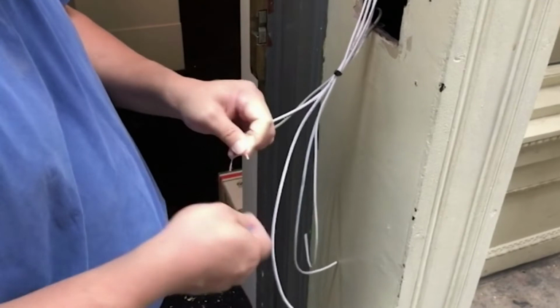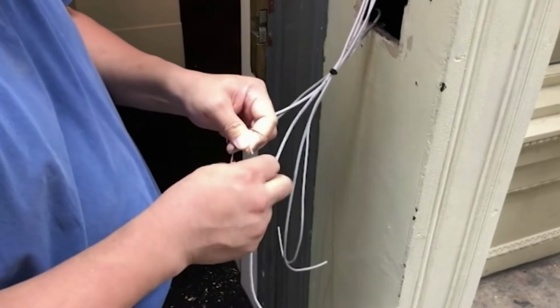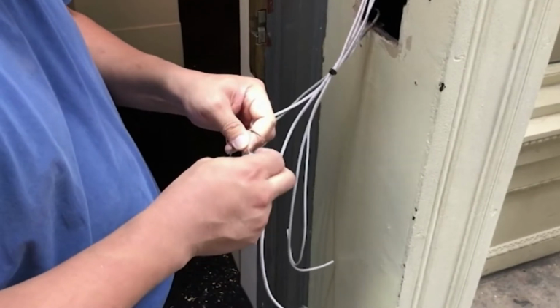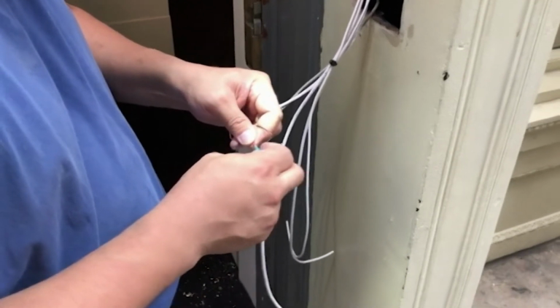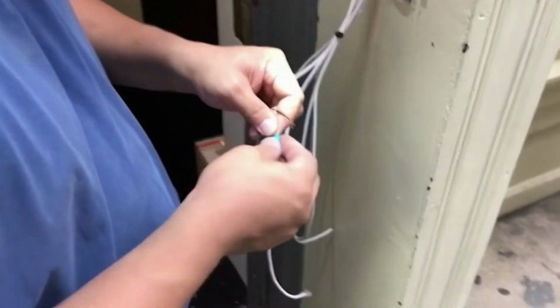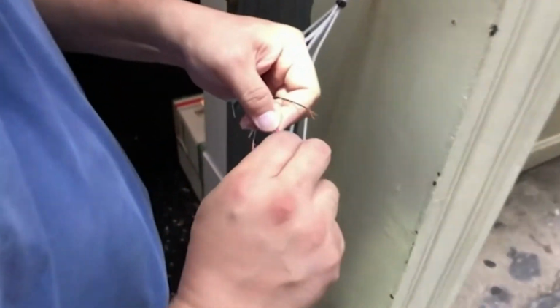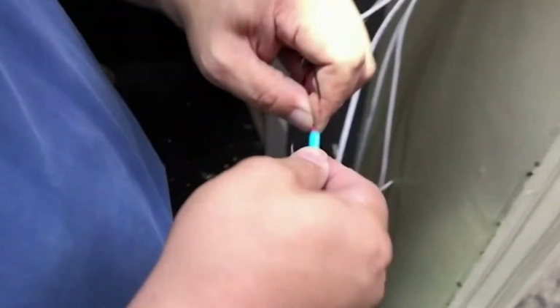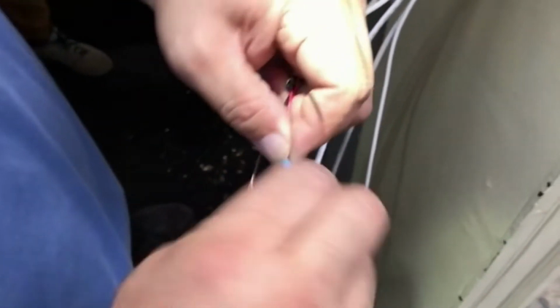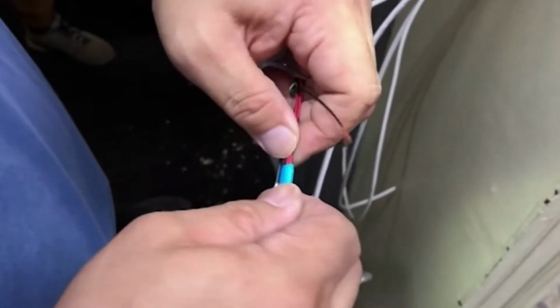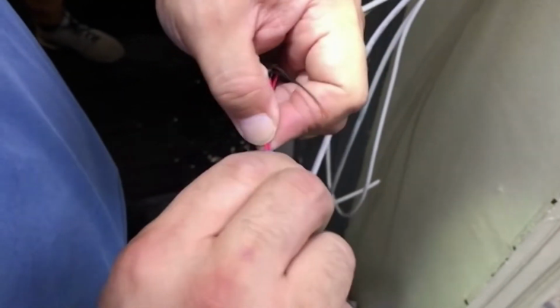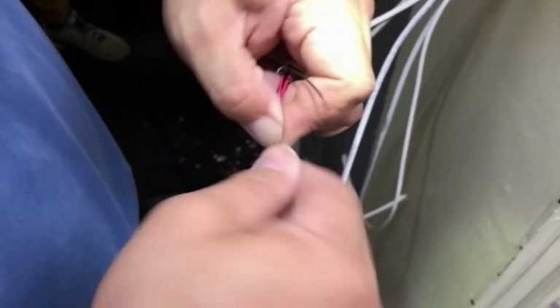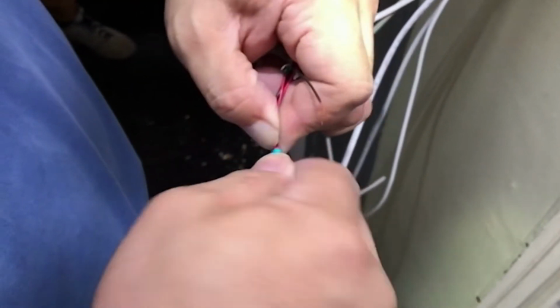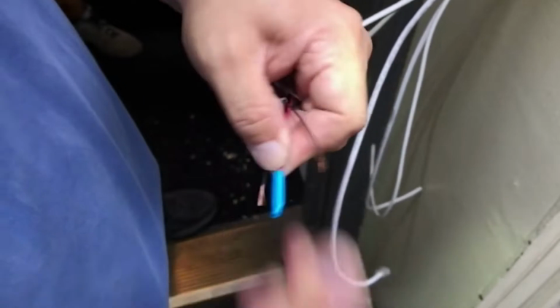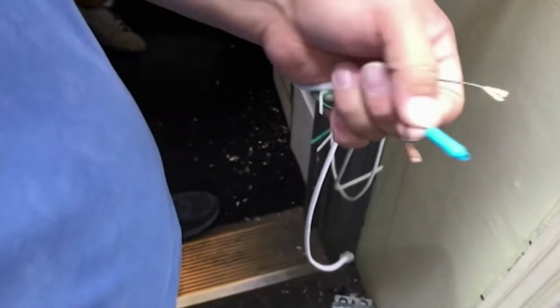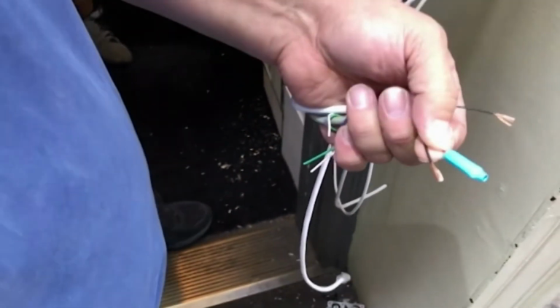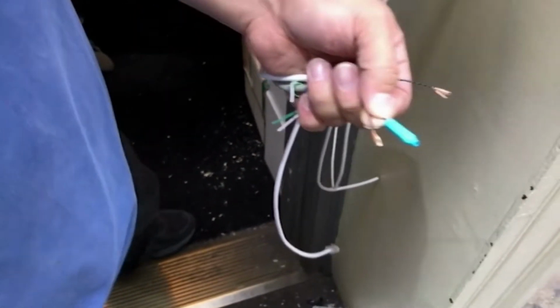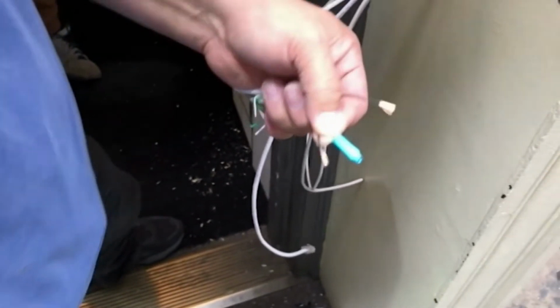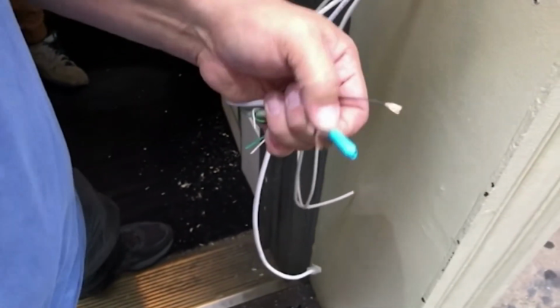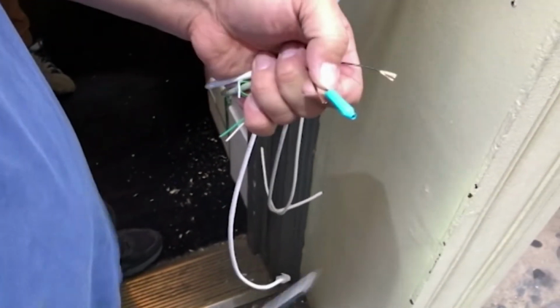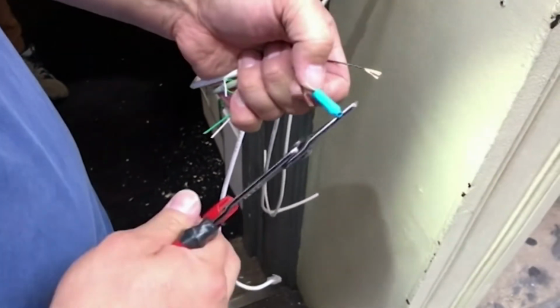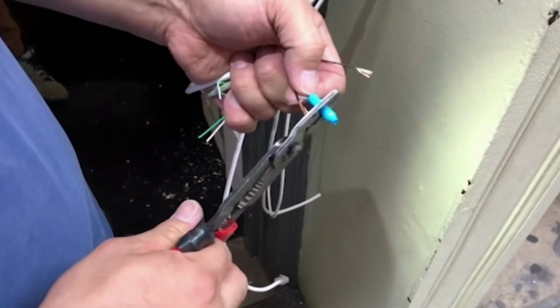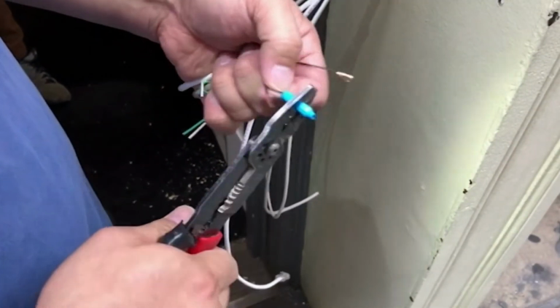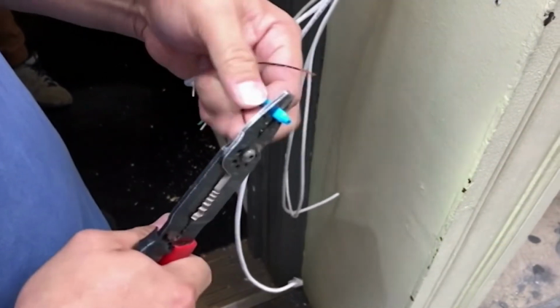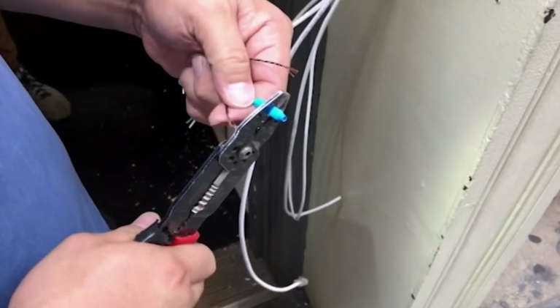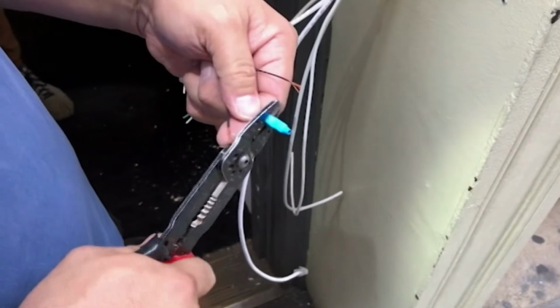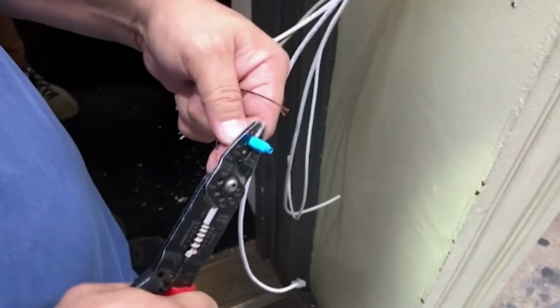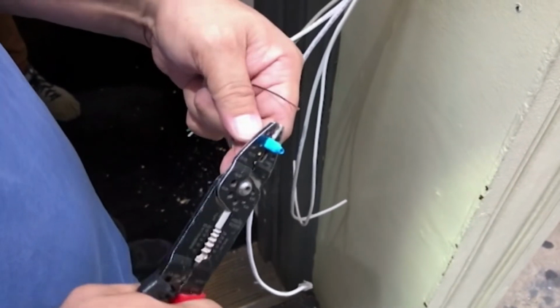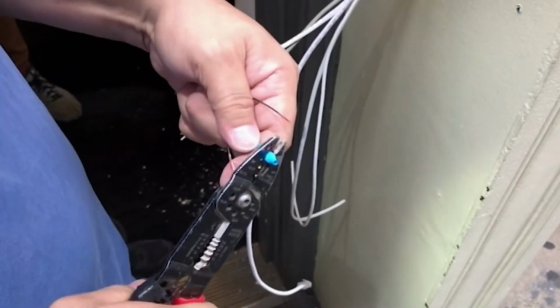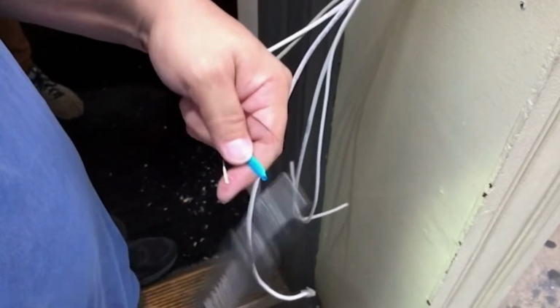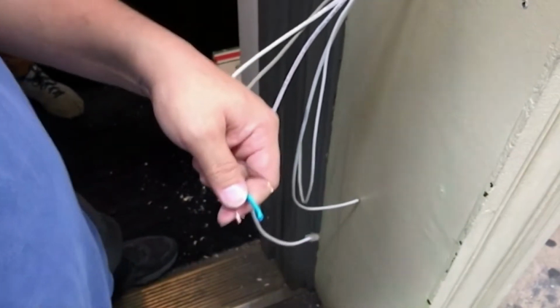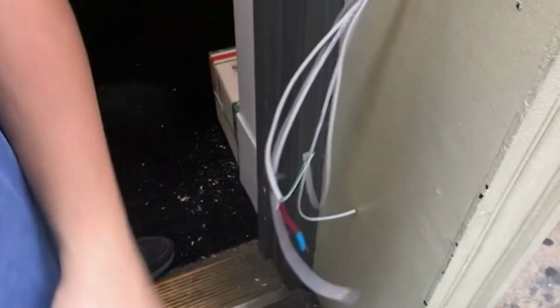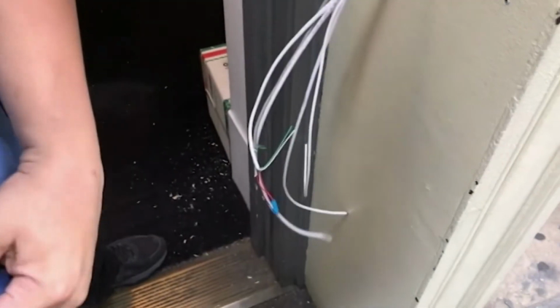Now he's putting together the relay wires that will connect to the door strike. Make sure to use gel-filled B connectors when connecting copper wires. These connectors will ensure a weatherproof seal and will prevent corrosion.